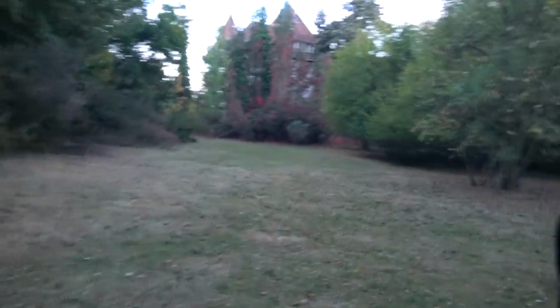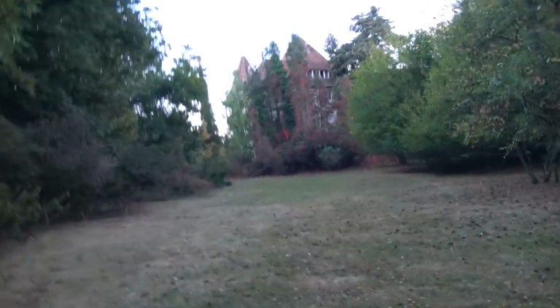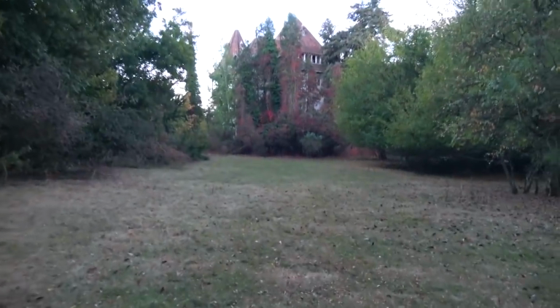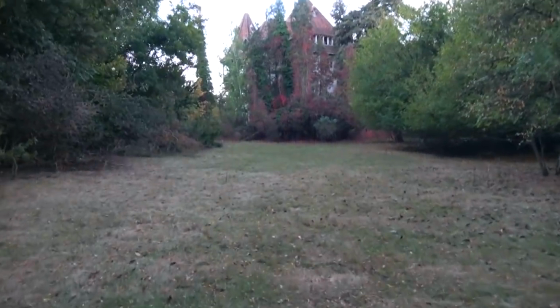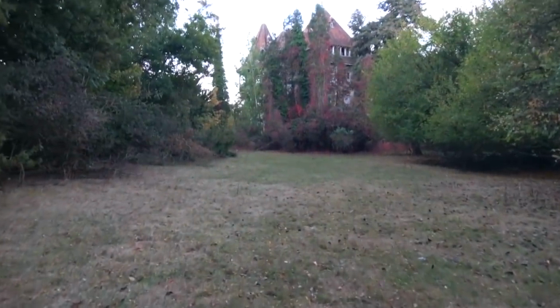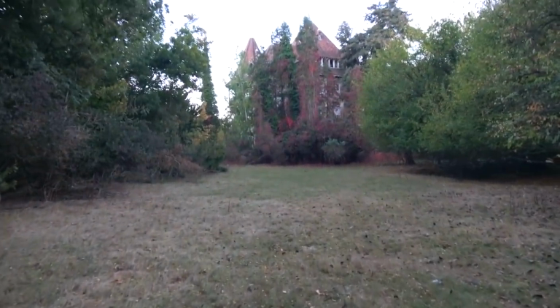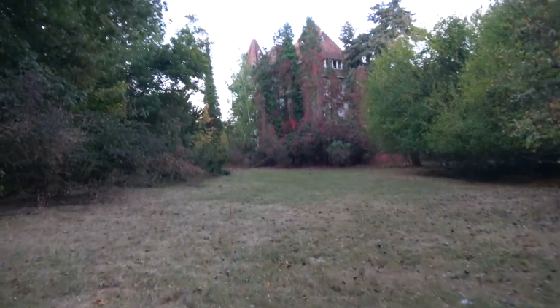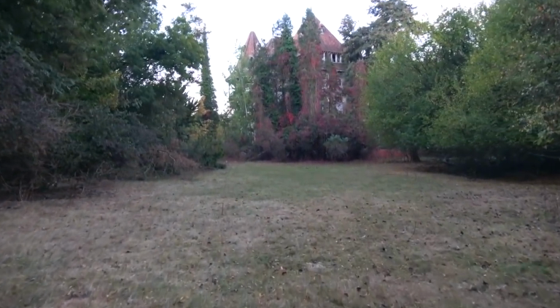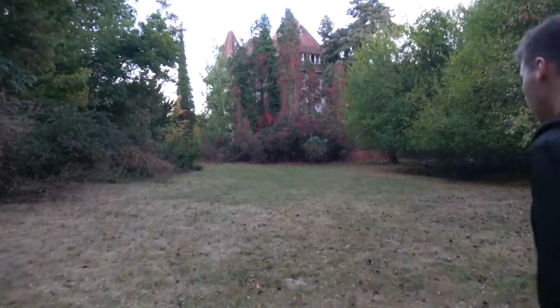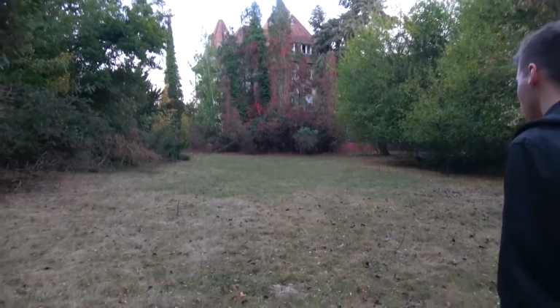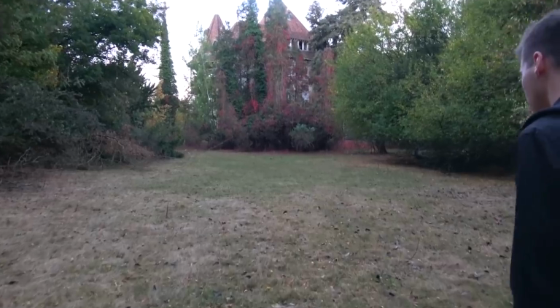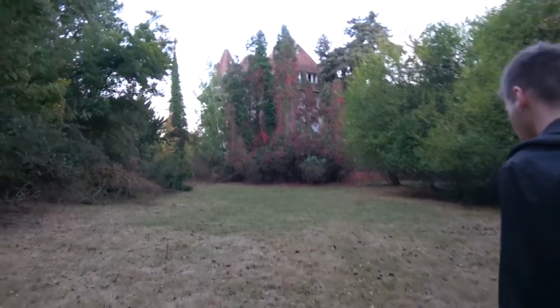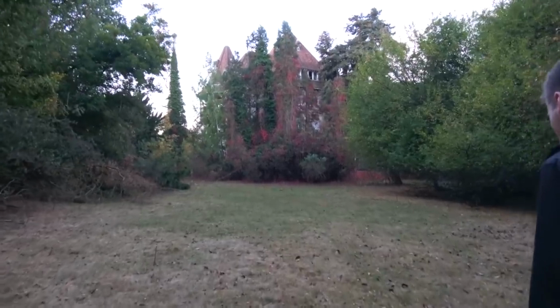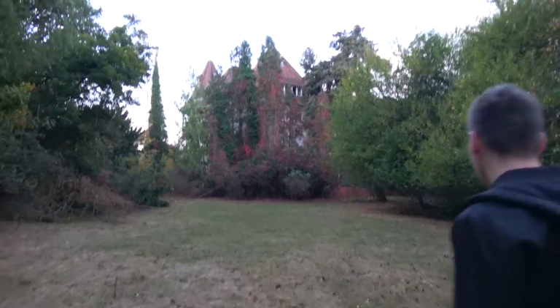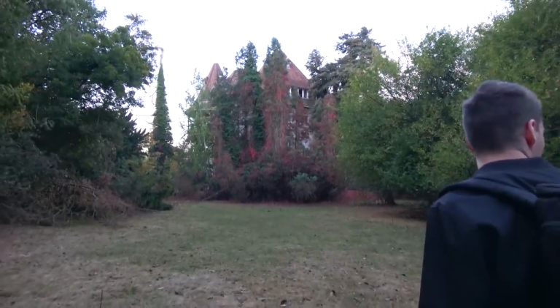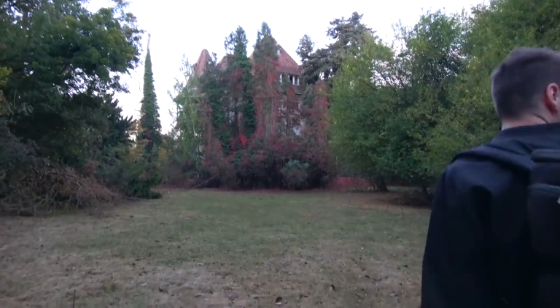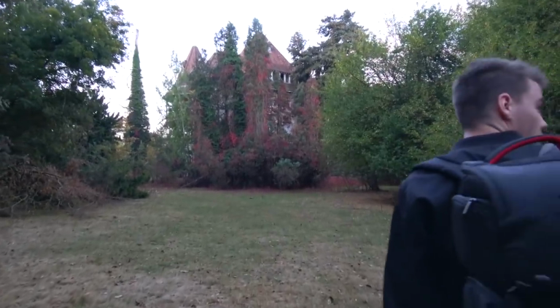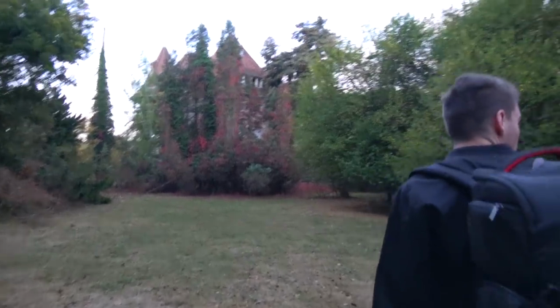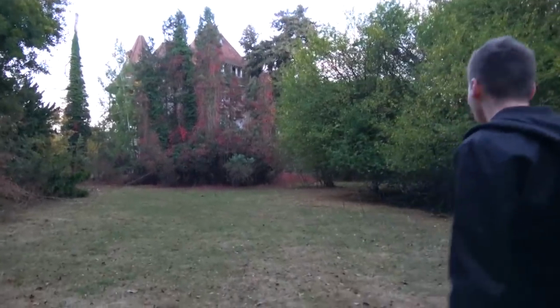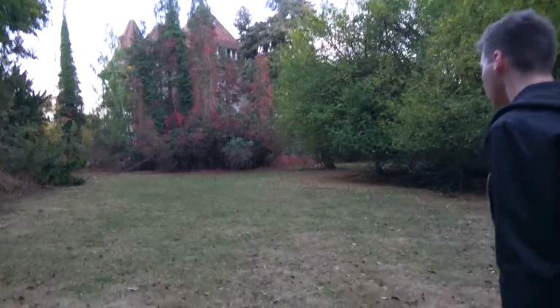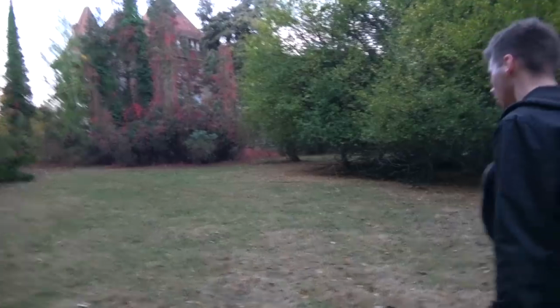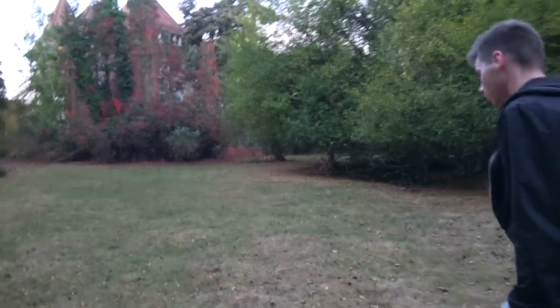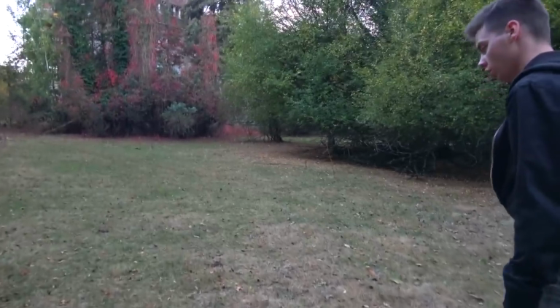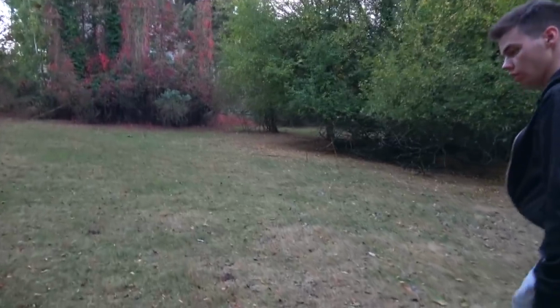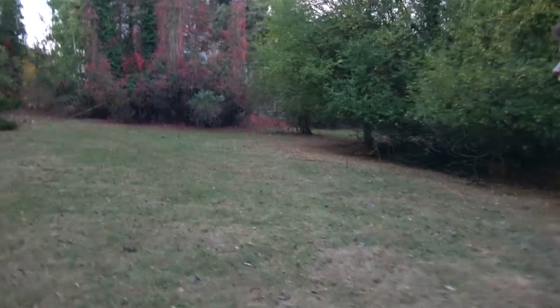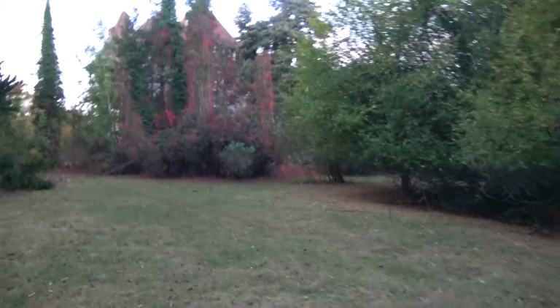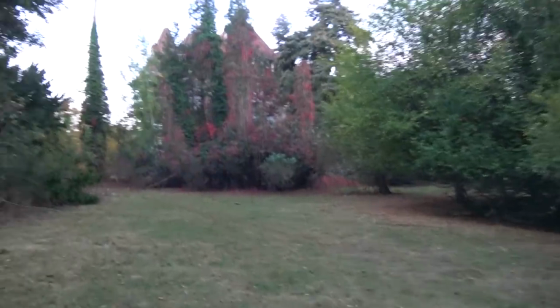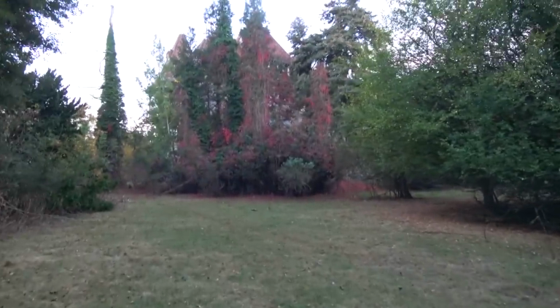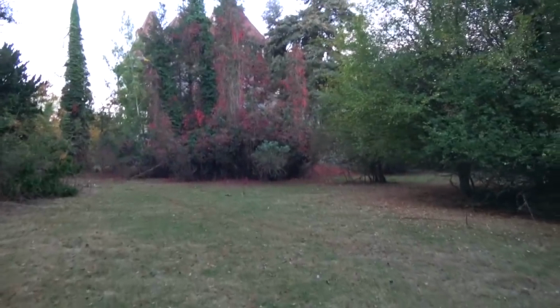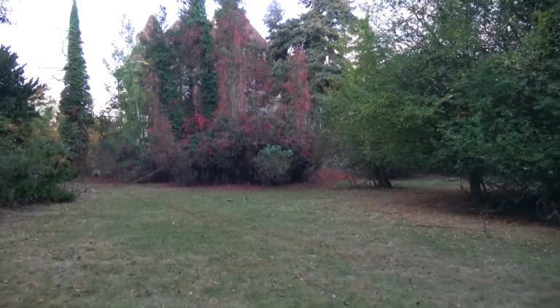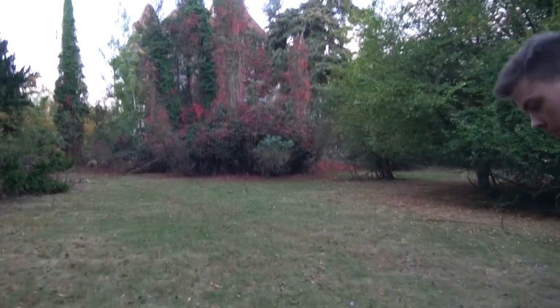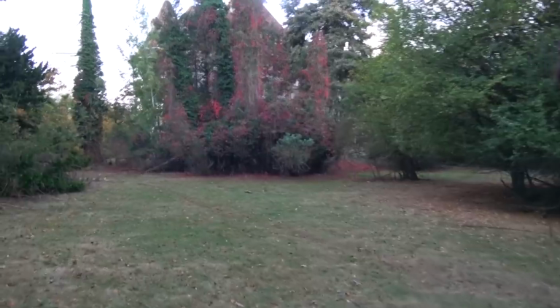You can see the castle over there — wow, it's humongous! We gotta watch out because we are on the property of somebody who owns the castle and lives next to it.